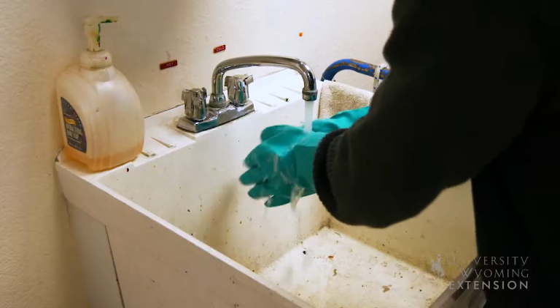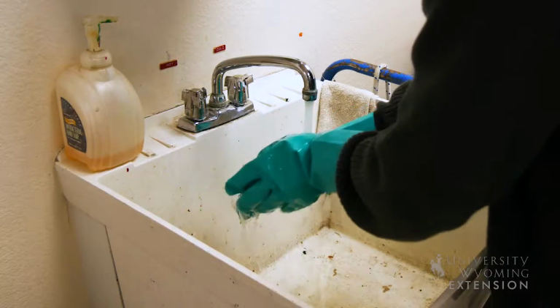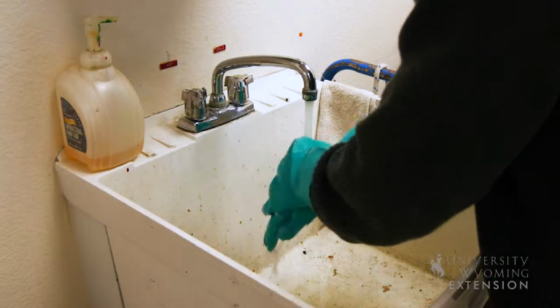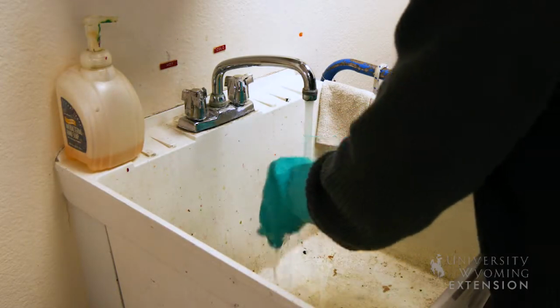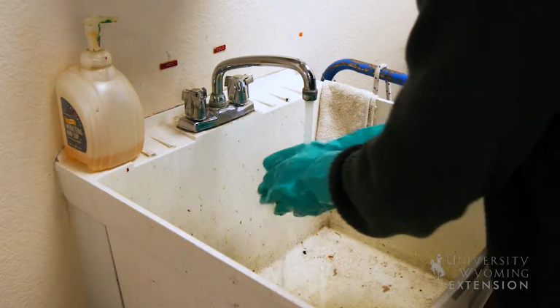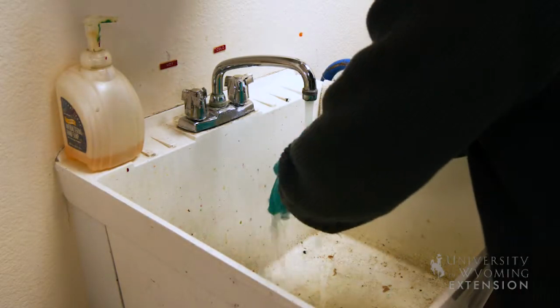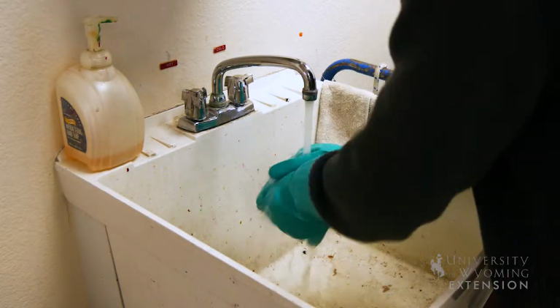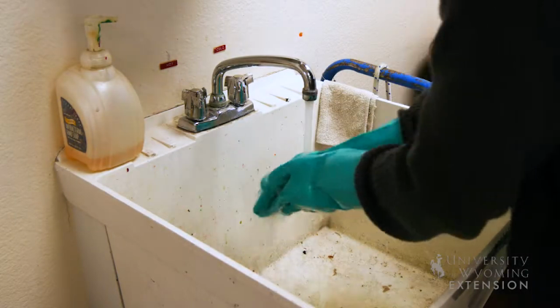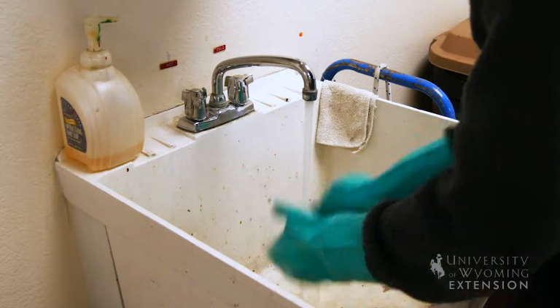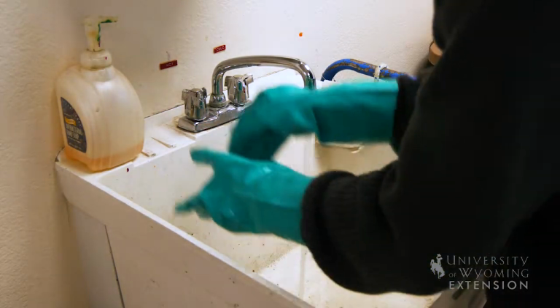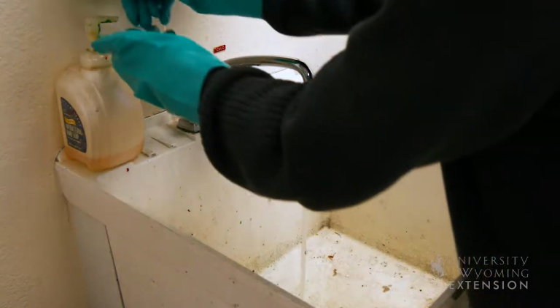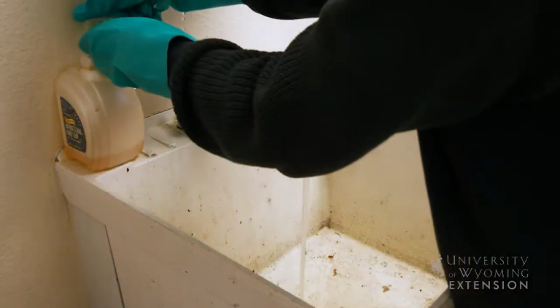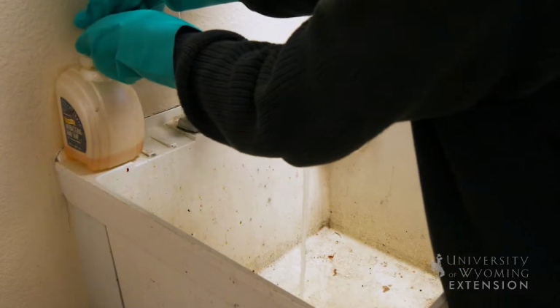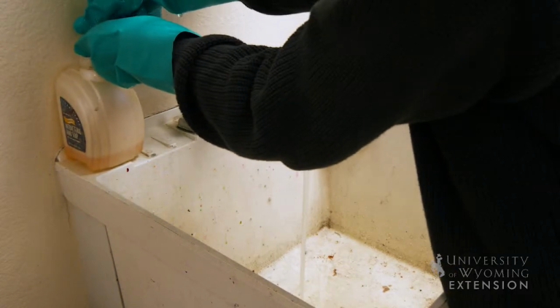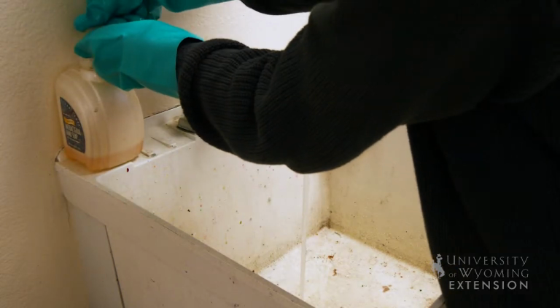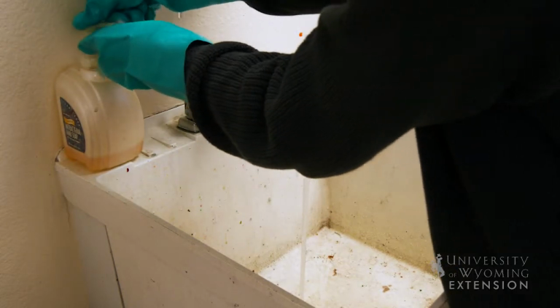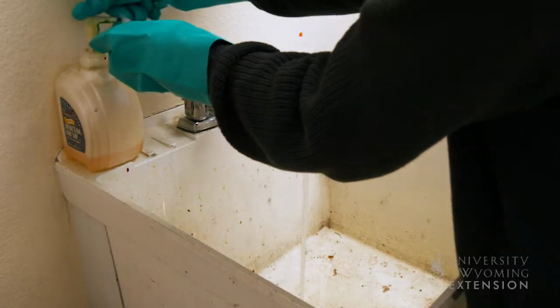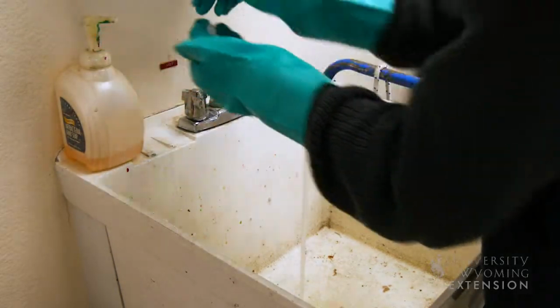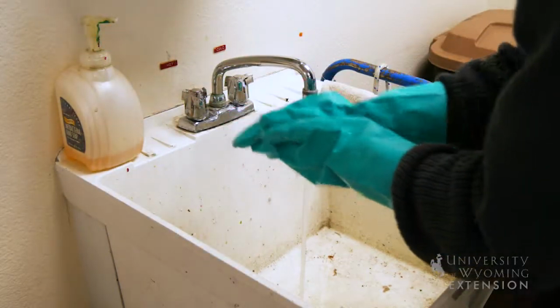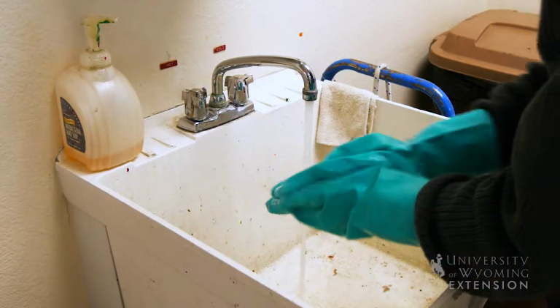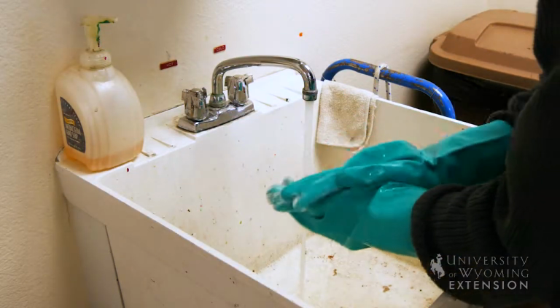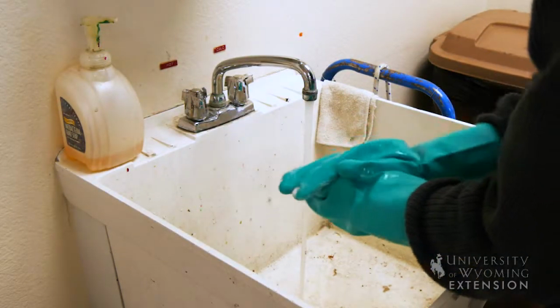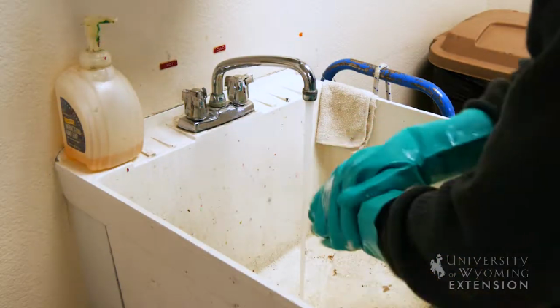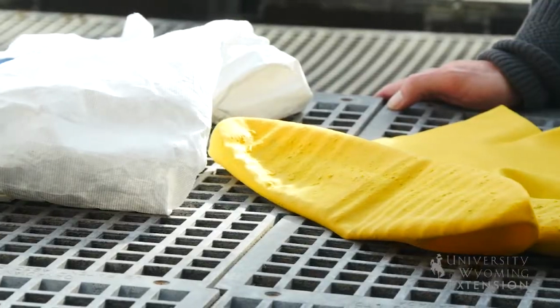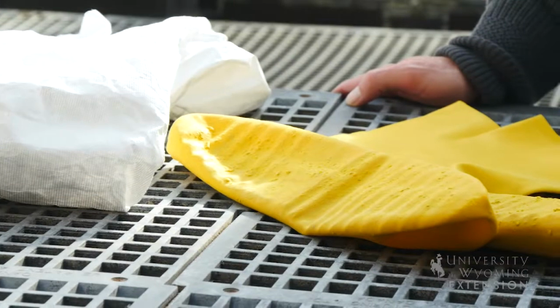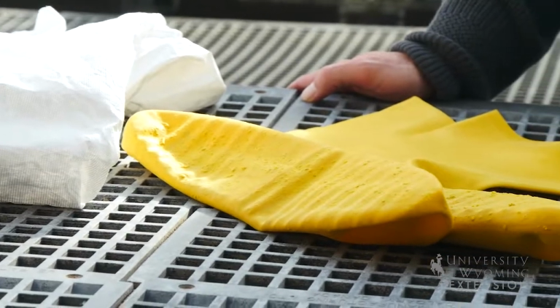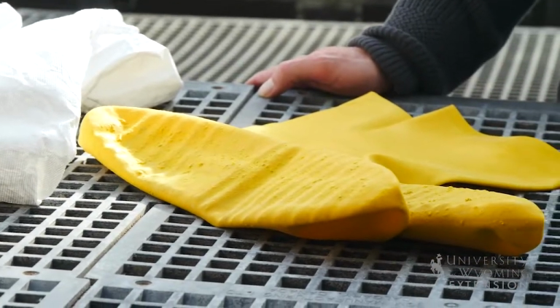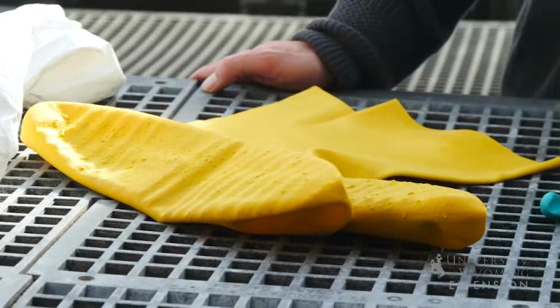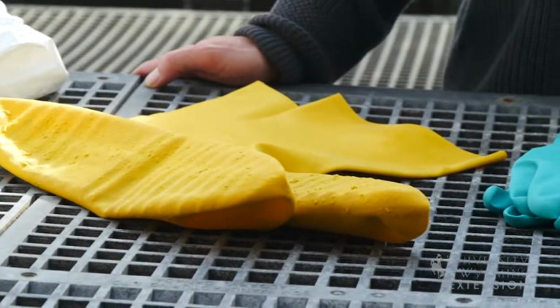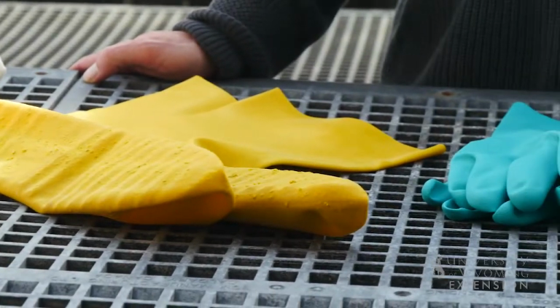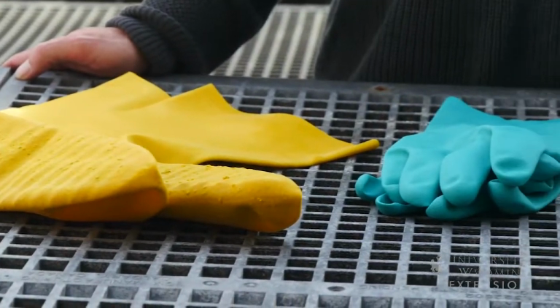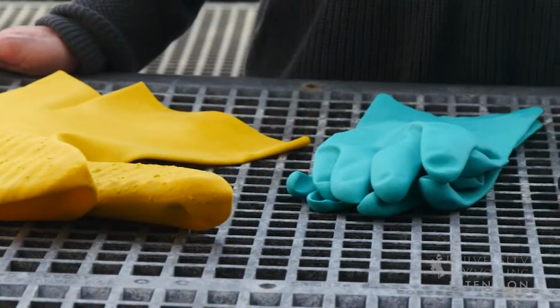The first thing you want to think about is washing these gloves in warm water and soap before we take off any other PPE that we might have. Remove those other items and you can rinse them off under soap and hot water as well.